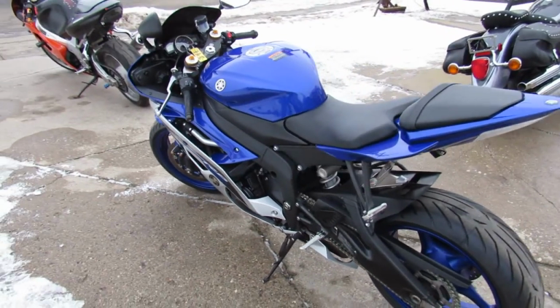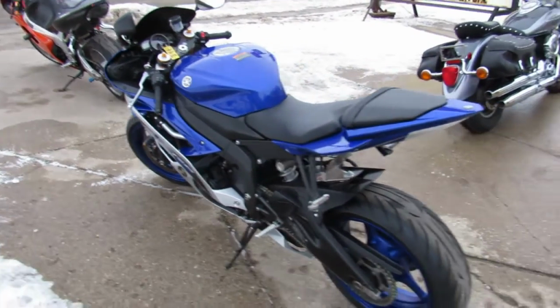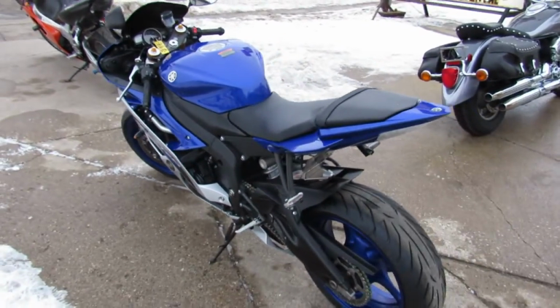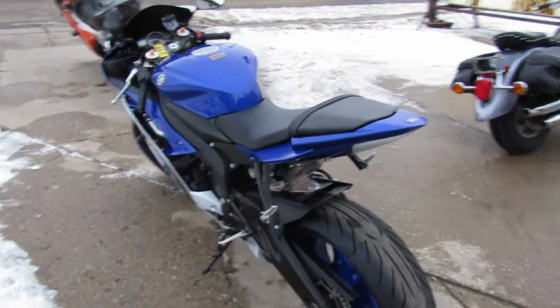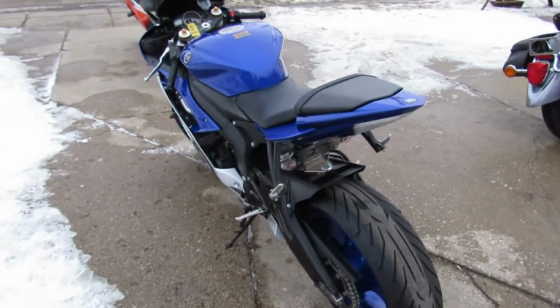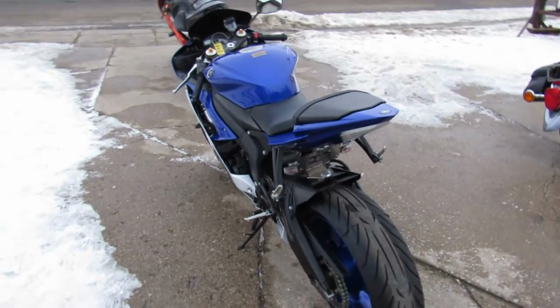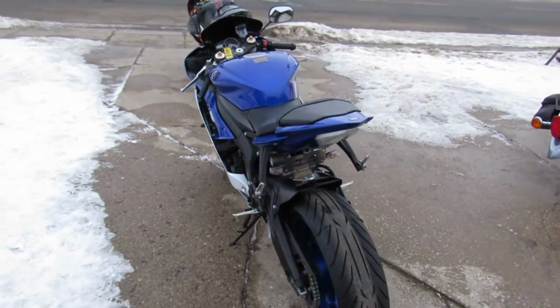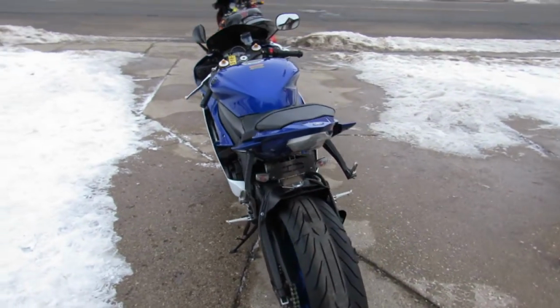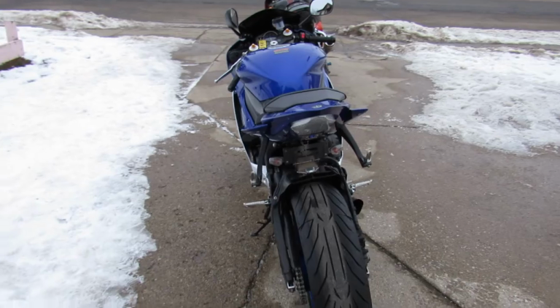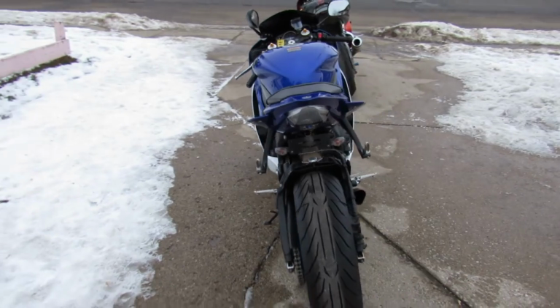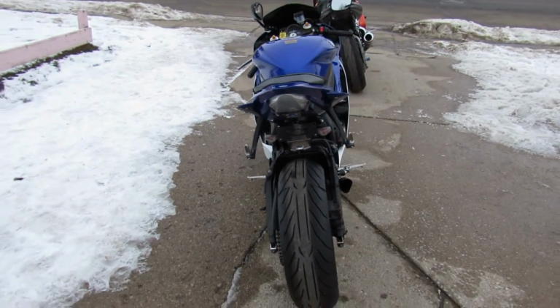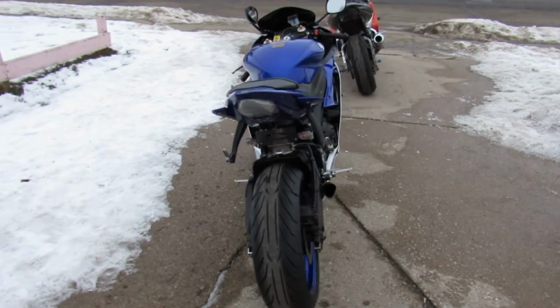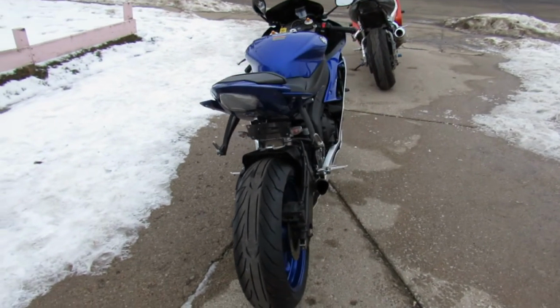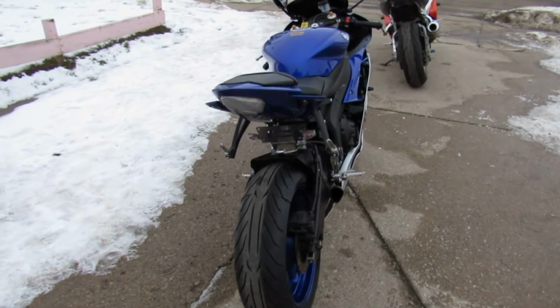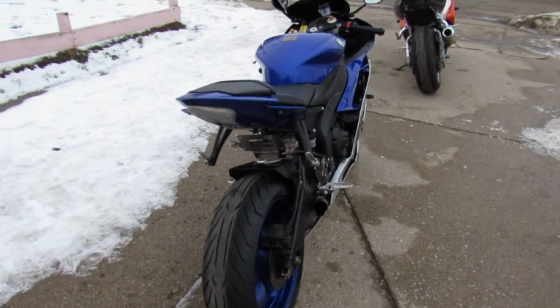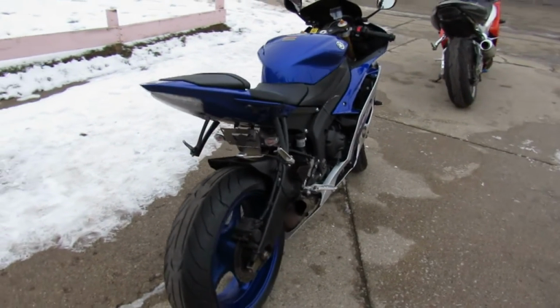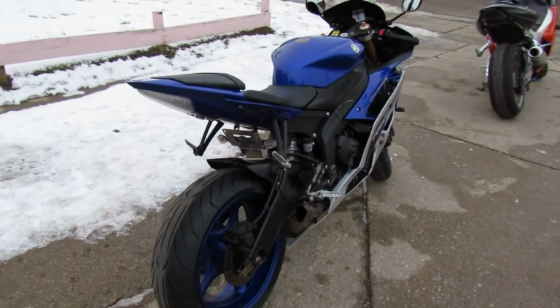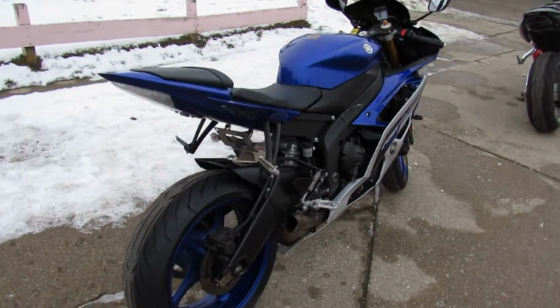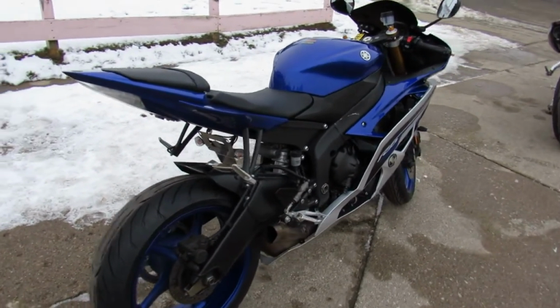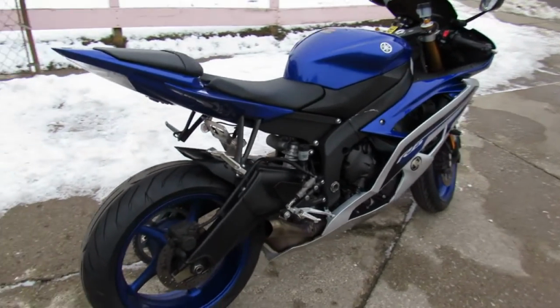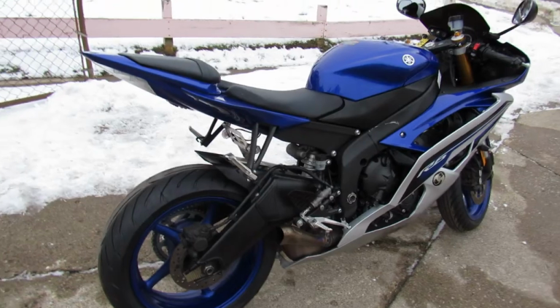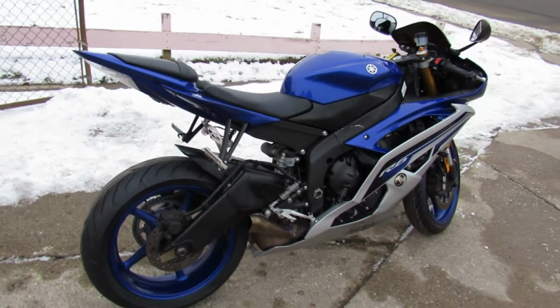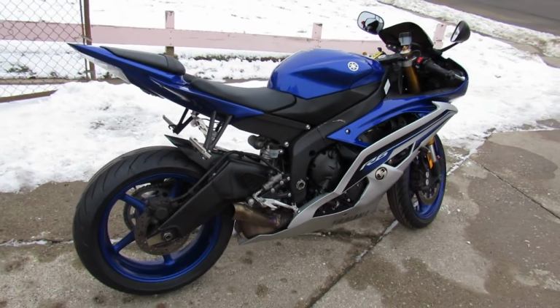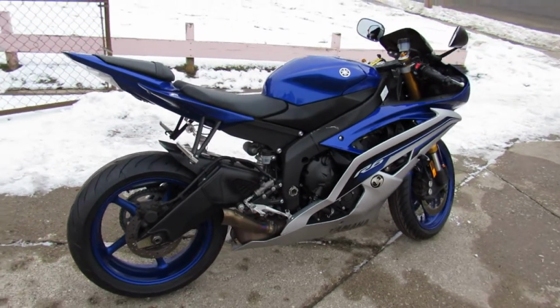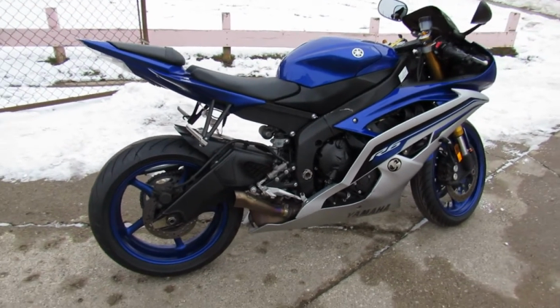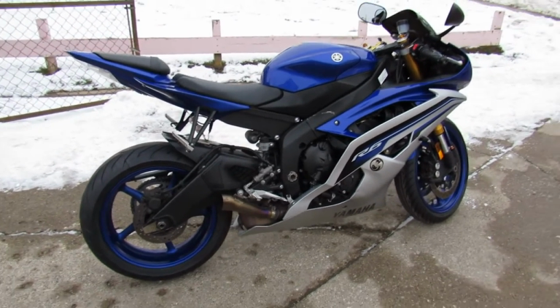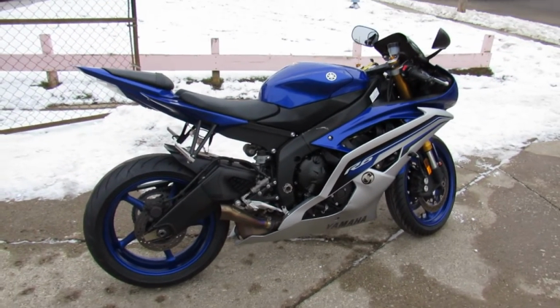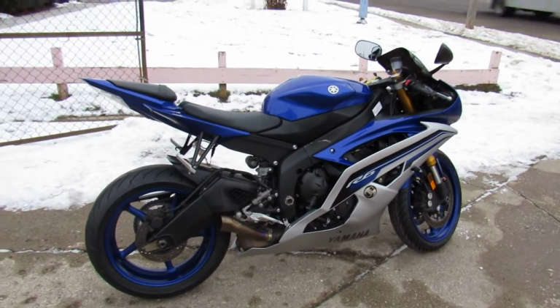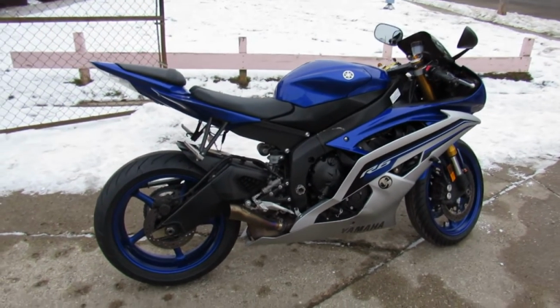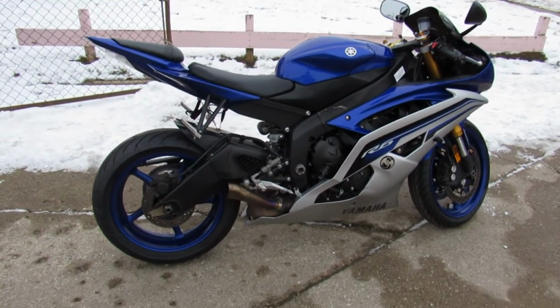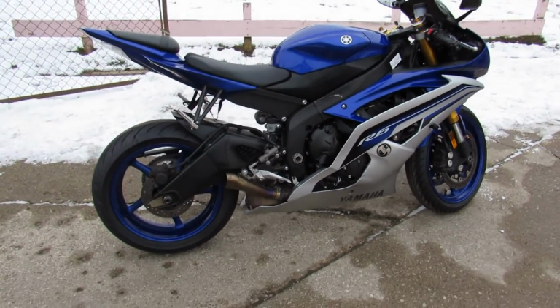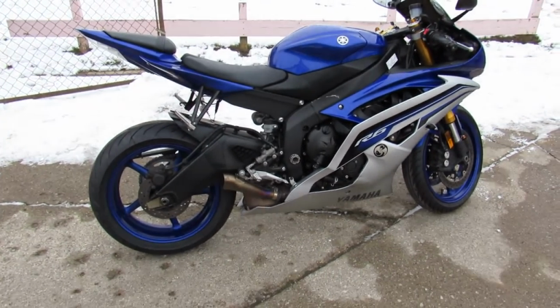It runs strong, needs nothing. Serviced at a factory authorized Yamaha dealership, inspected, certified, all the fluids have been changed, and a warranty is available right through Yamaha. So any Yamaha dealership in the United States — you guys can buy with confidence.